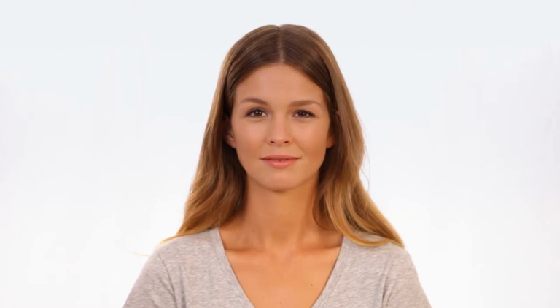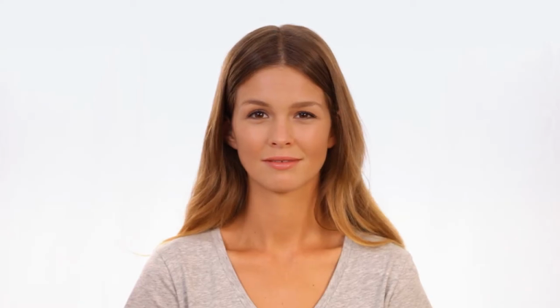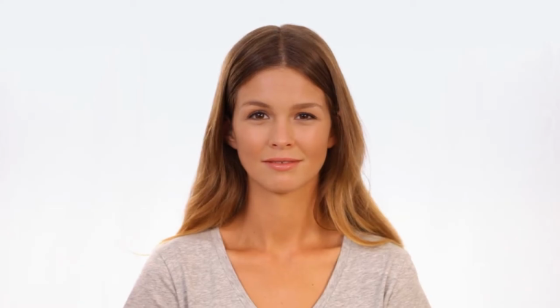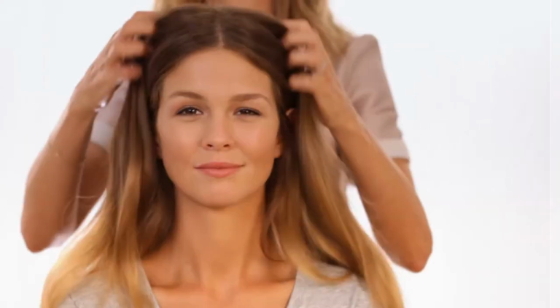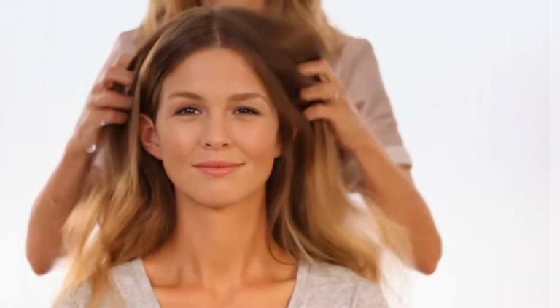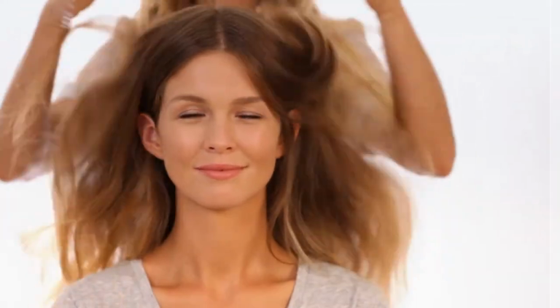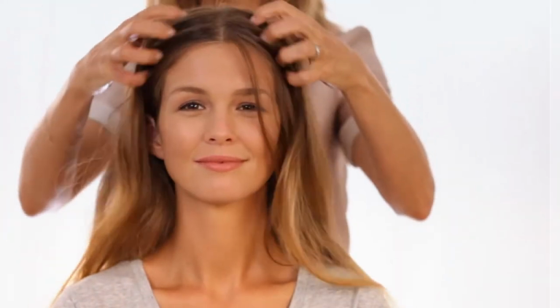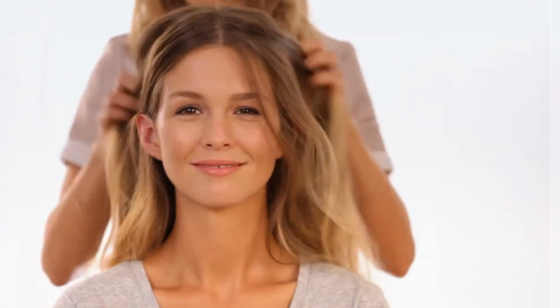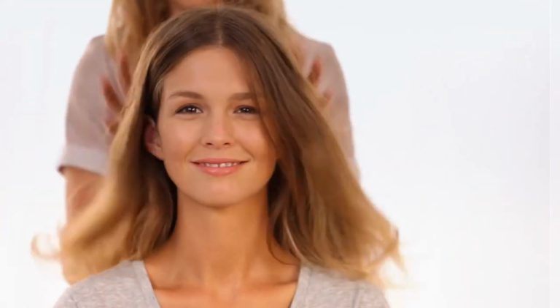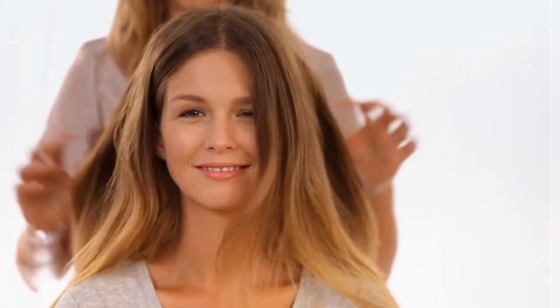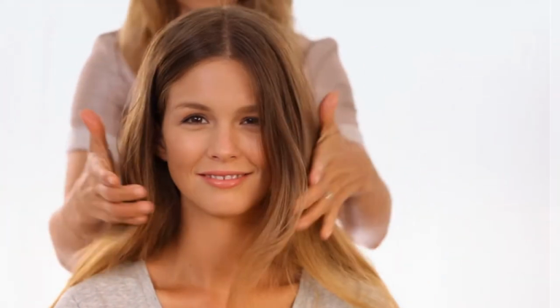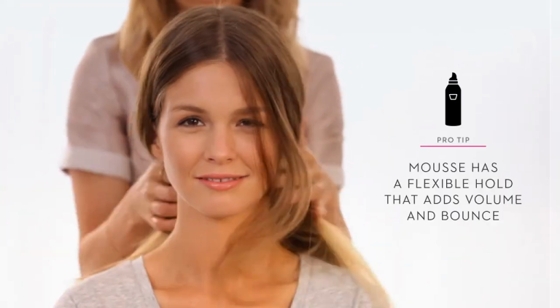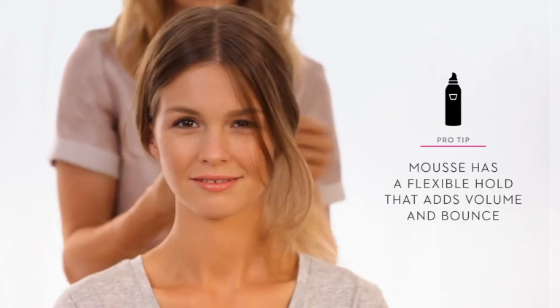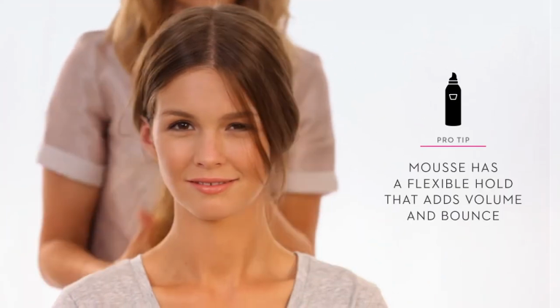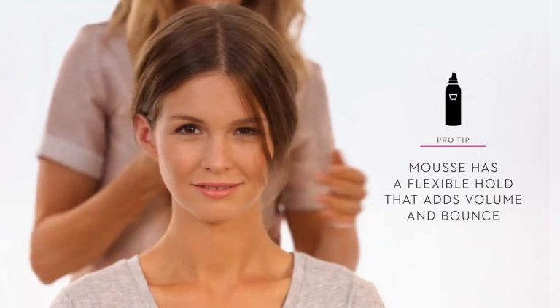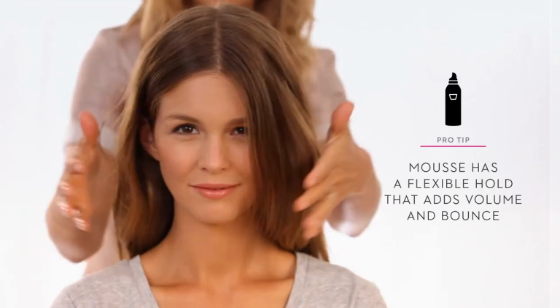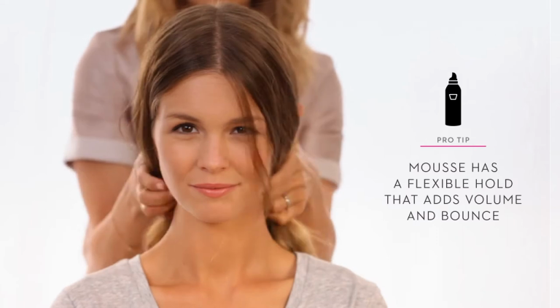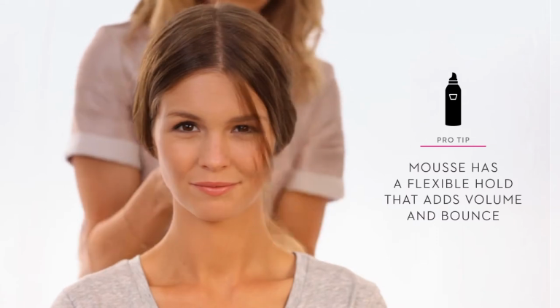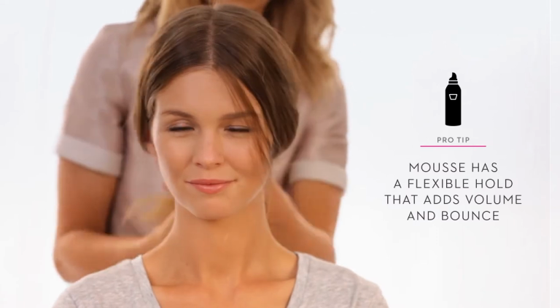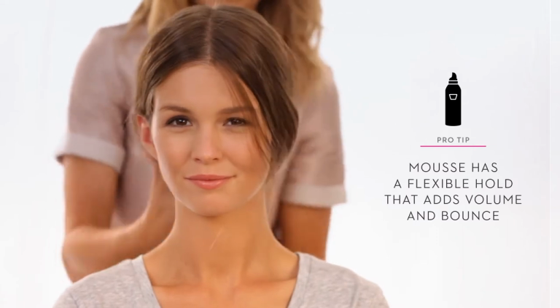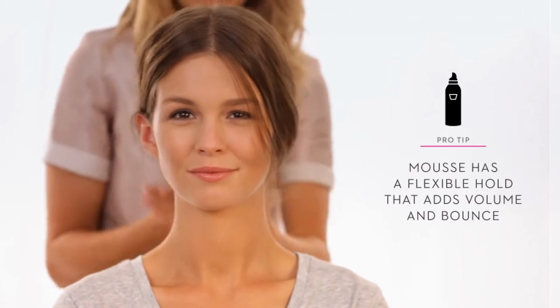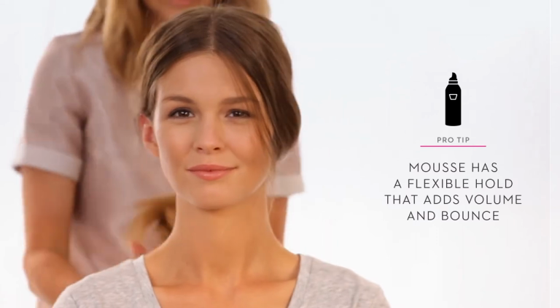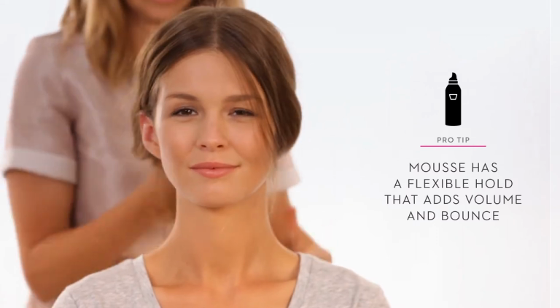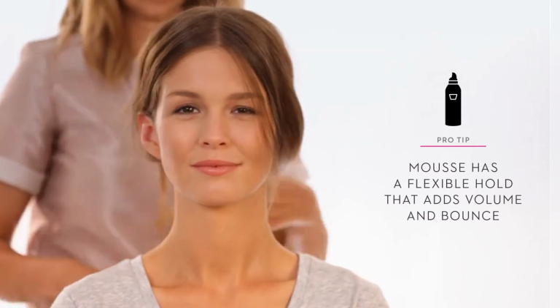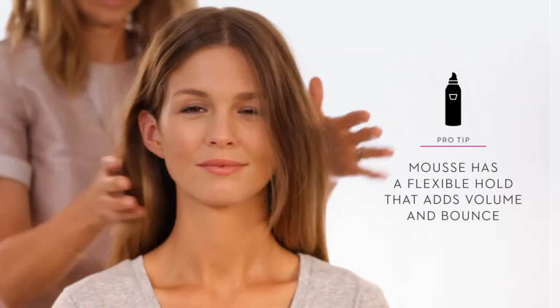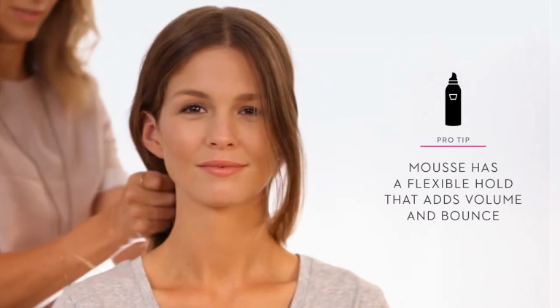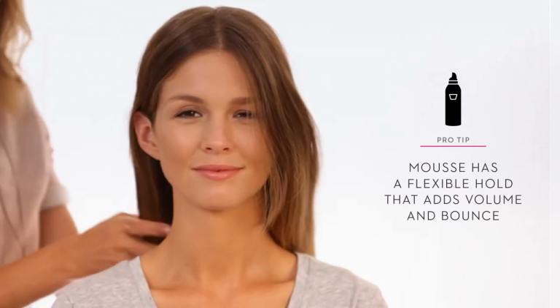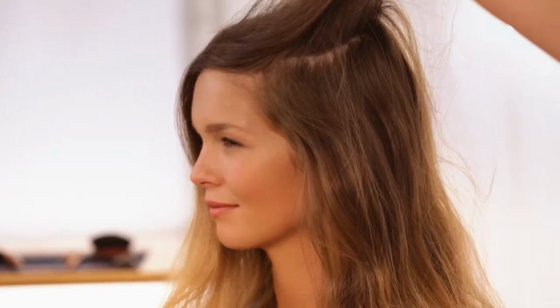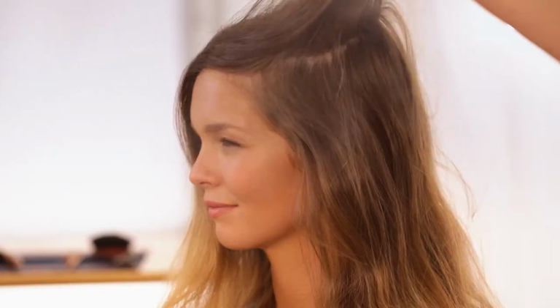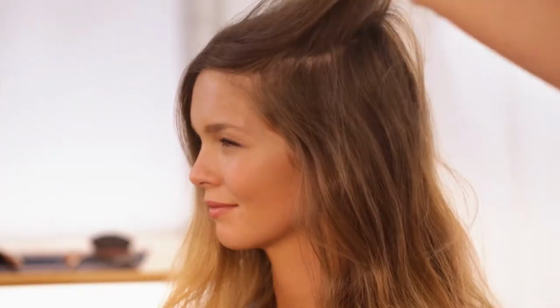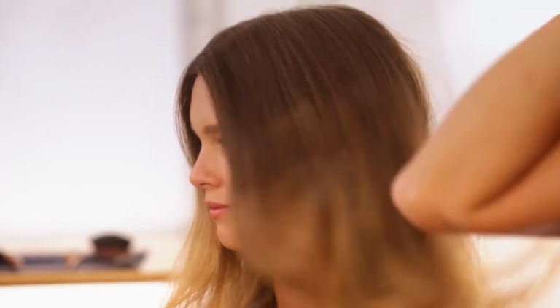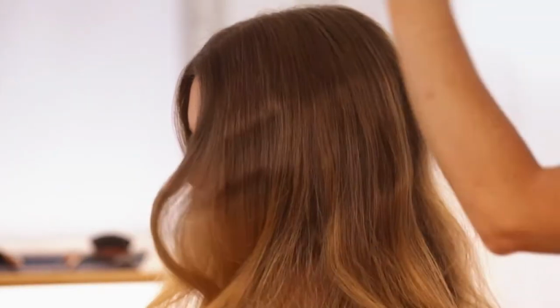Start with mousse and distribute evenly through hair. Spritz on a heat protectant spray.